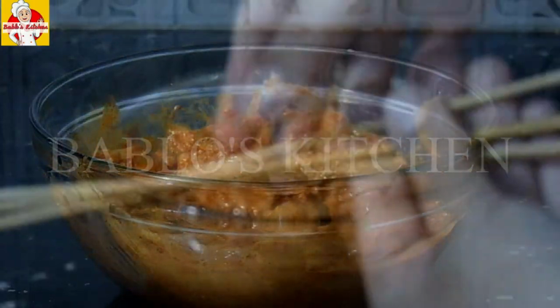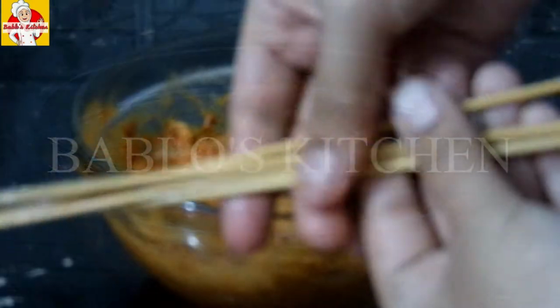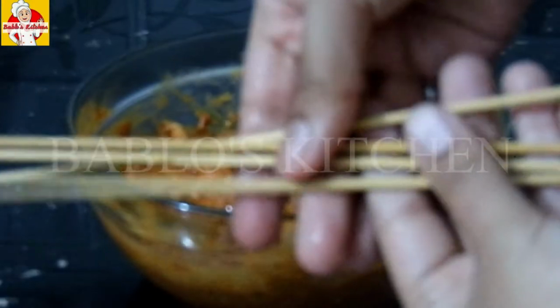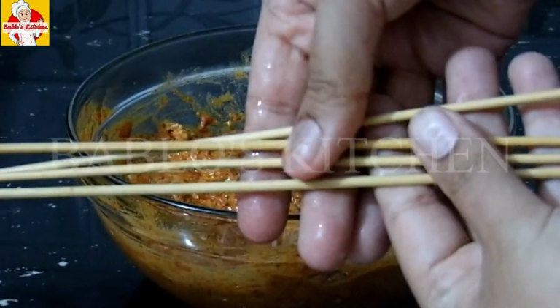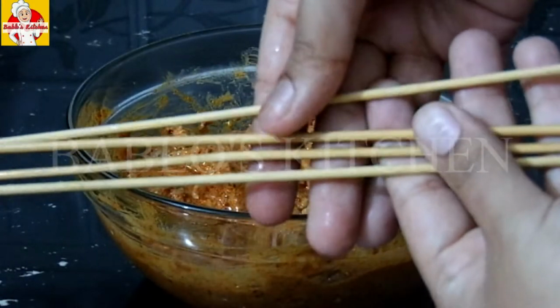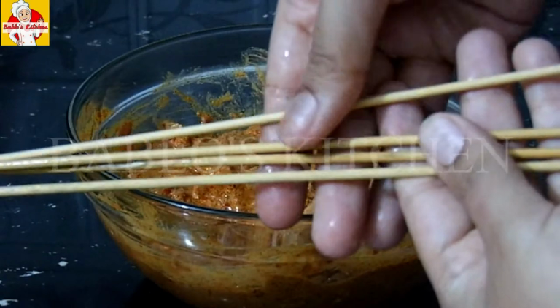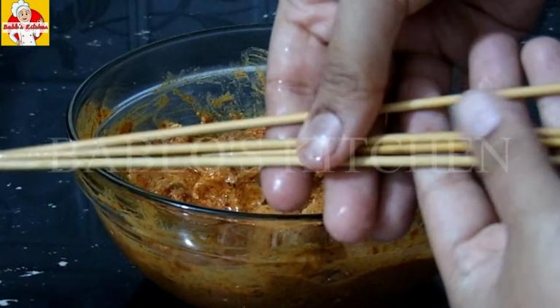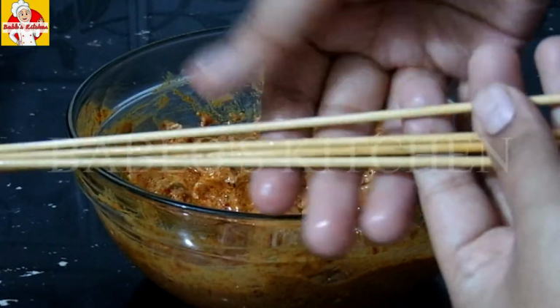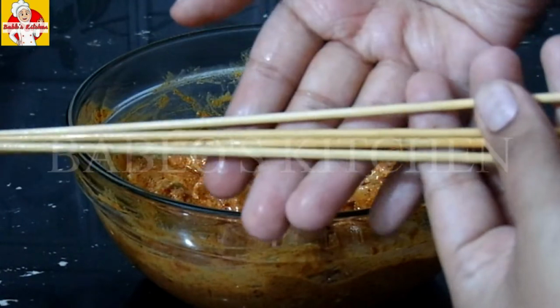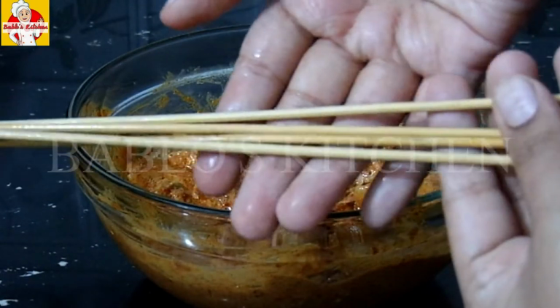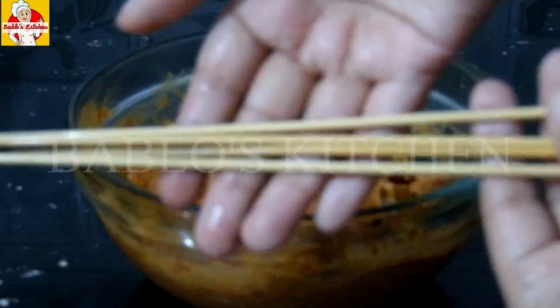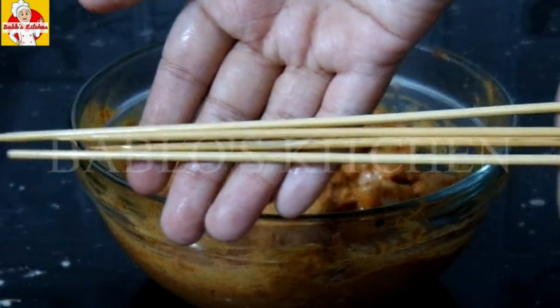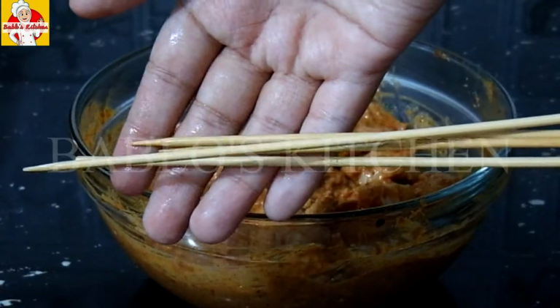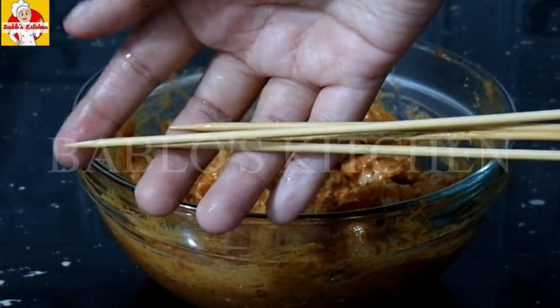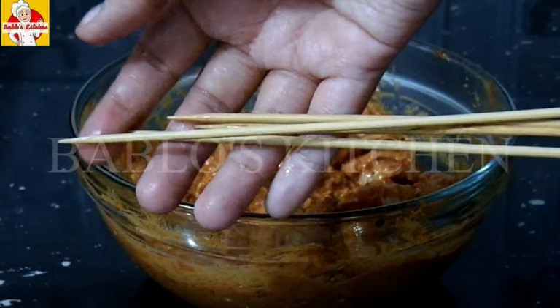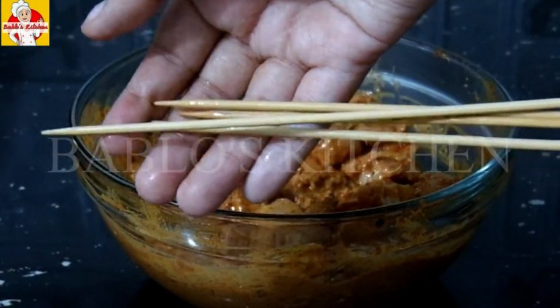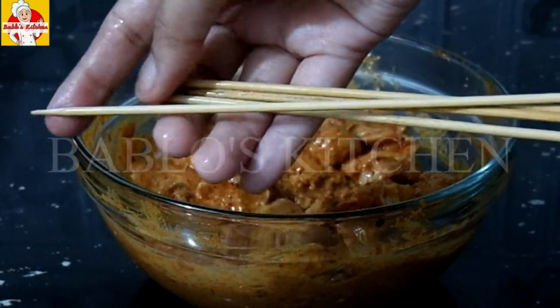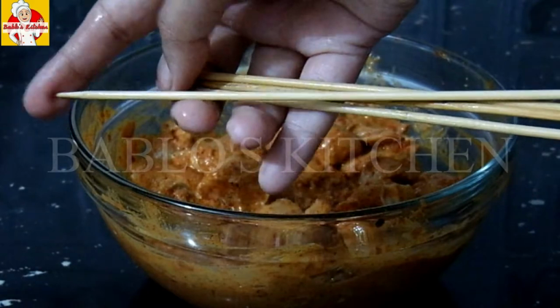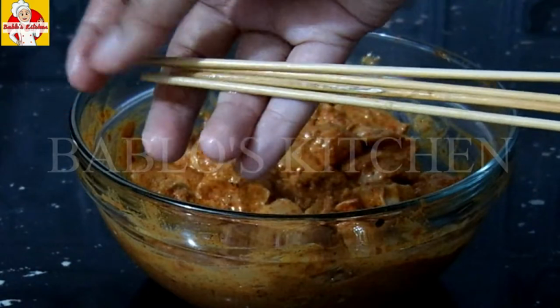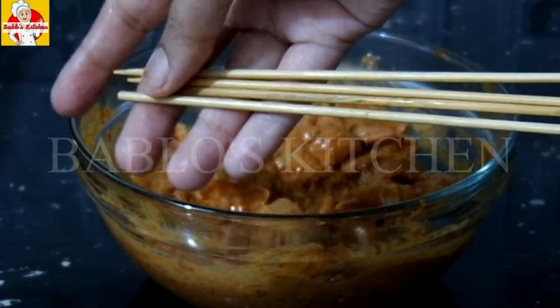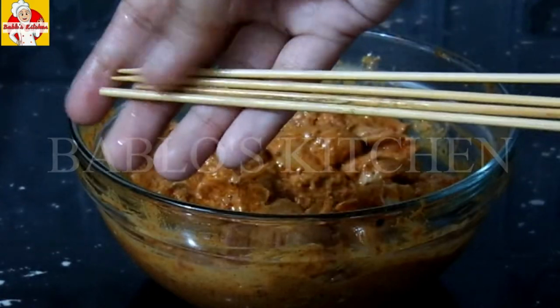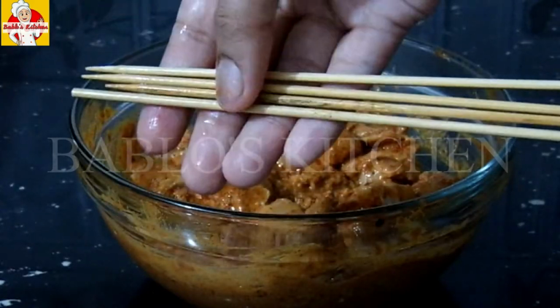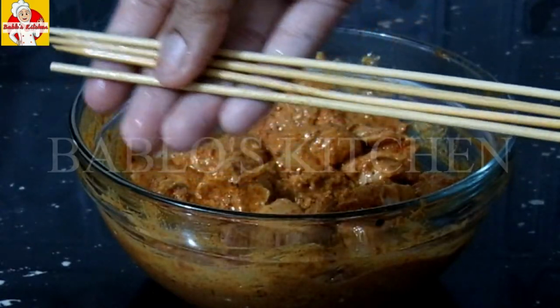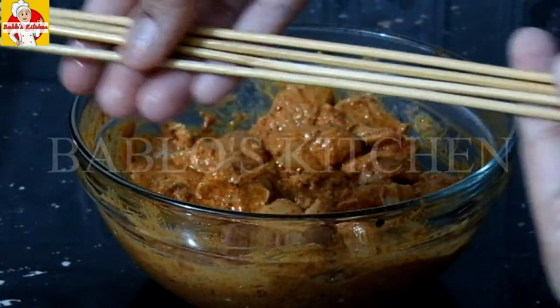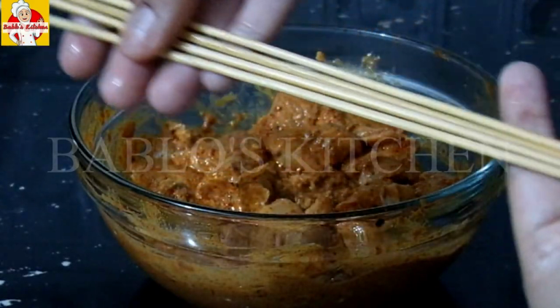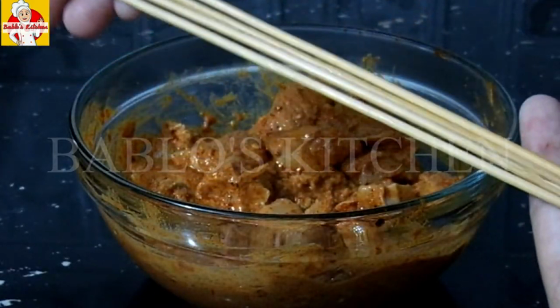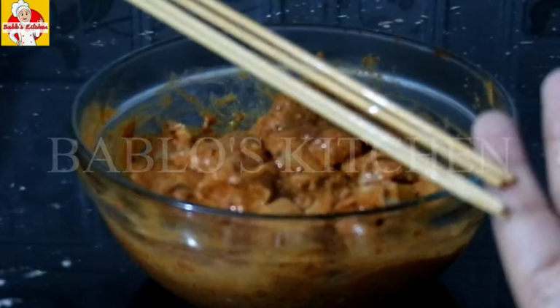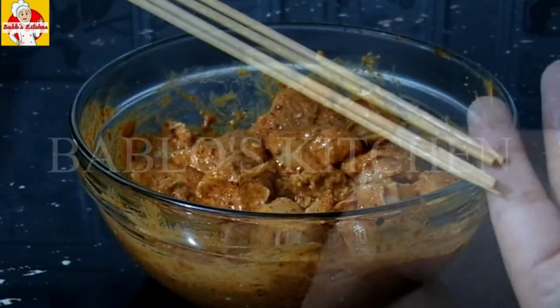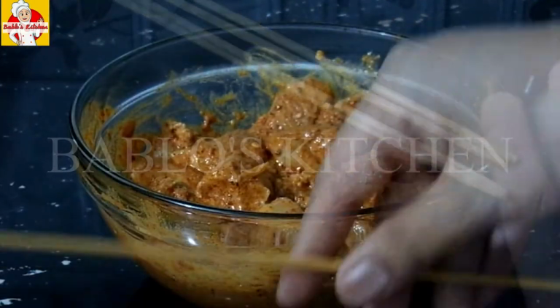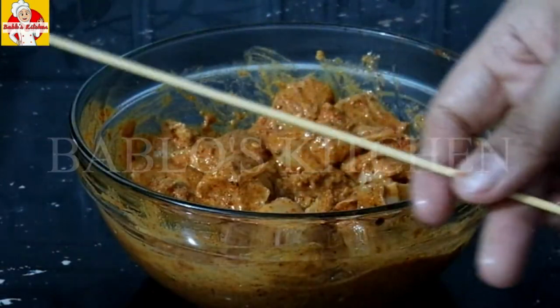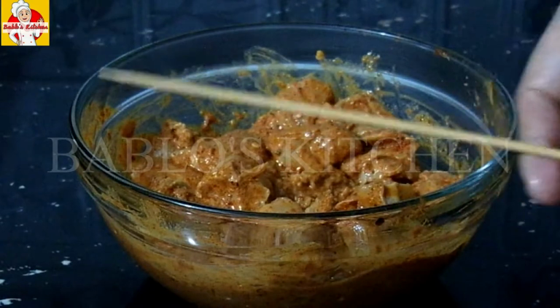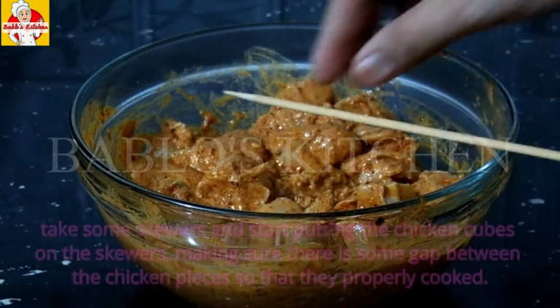Now let's prepare the skewers from the supermarket. This one is an overnight marinade. Let's get the chicken pieces ready to go onto the skewers.